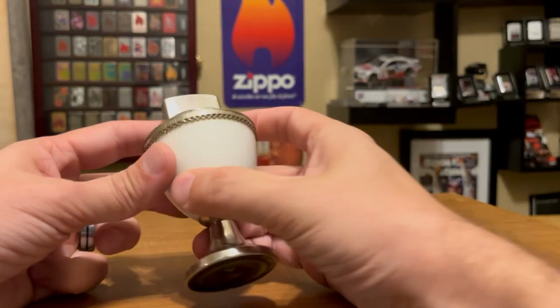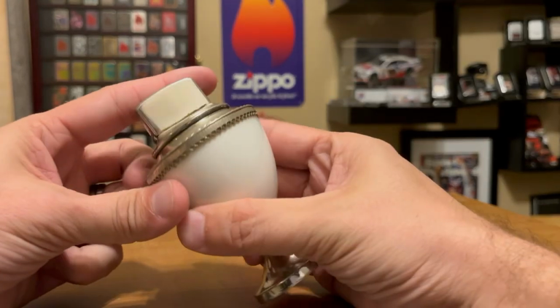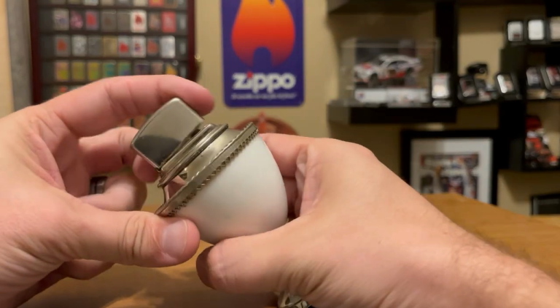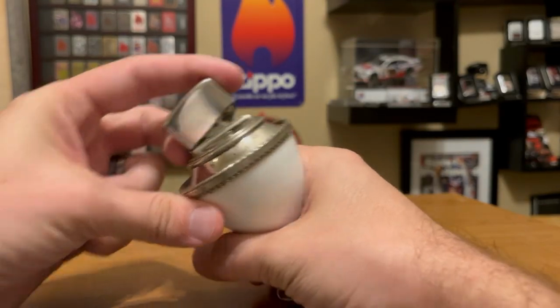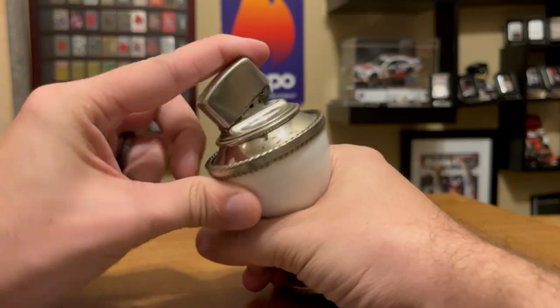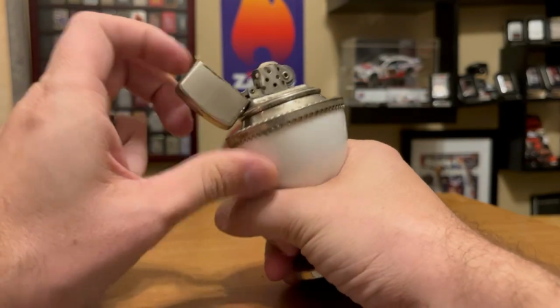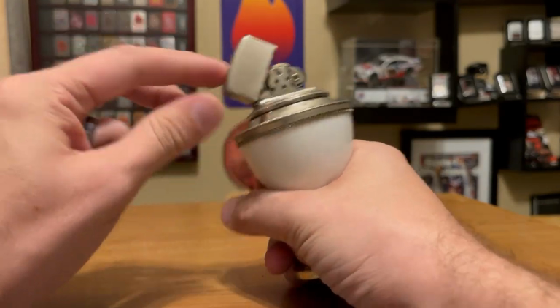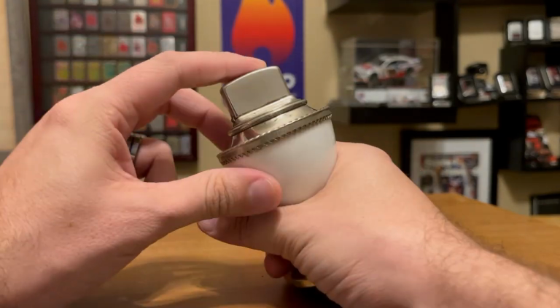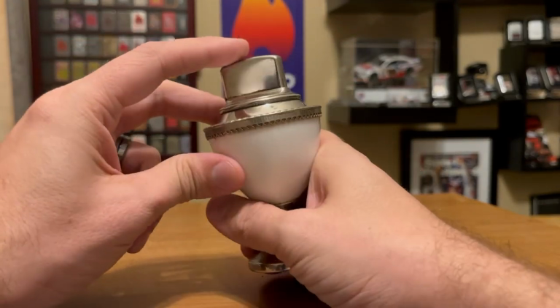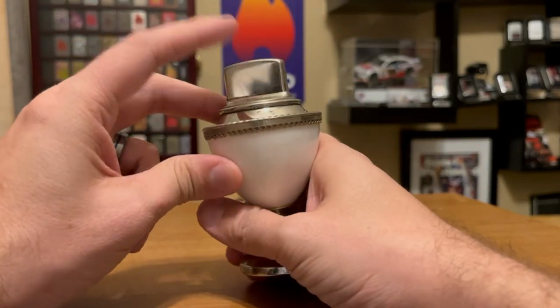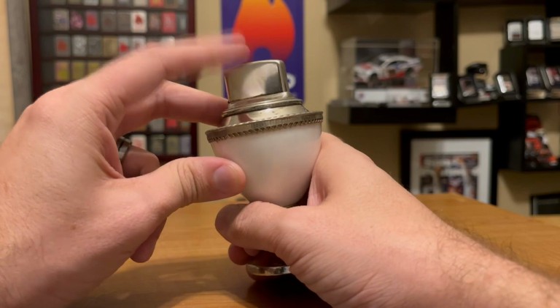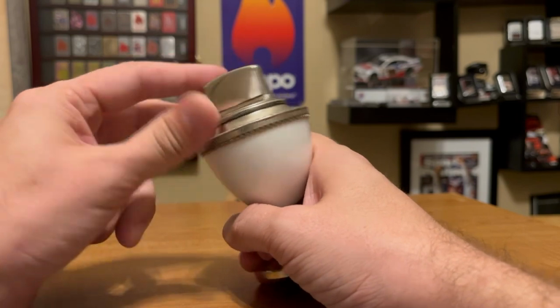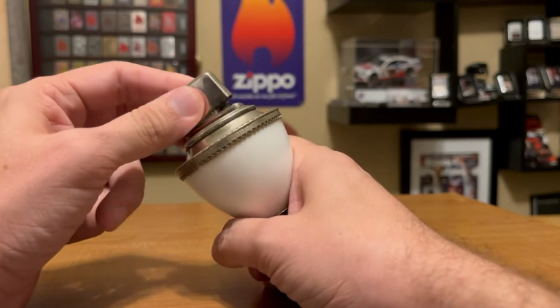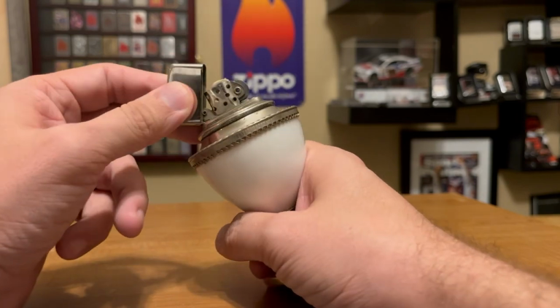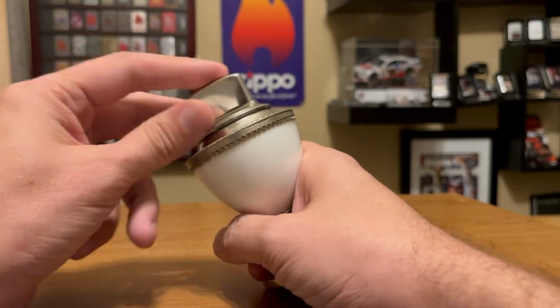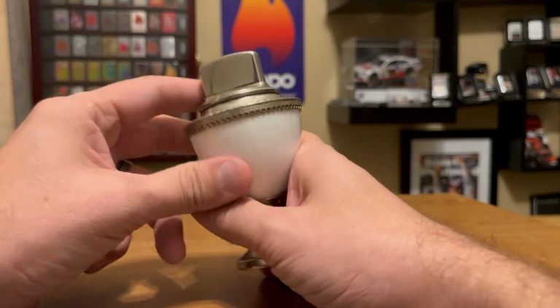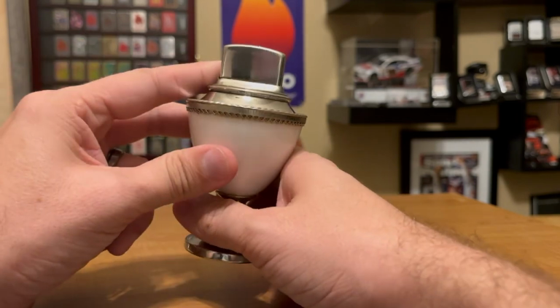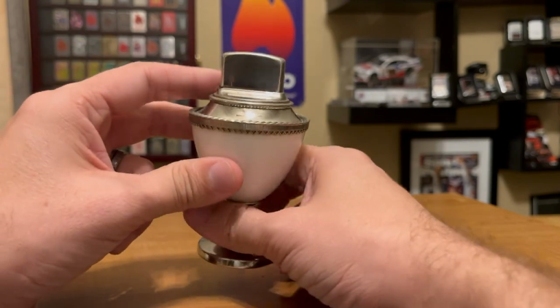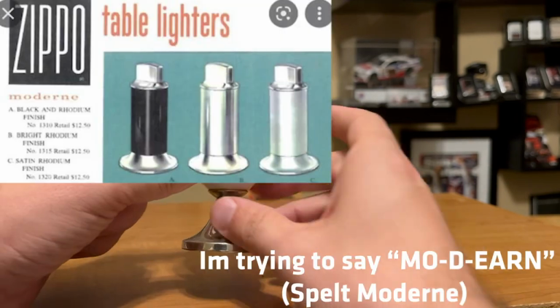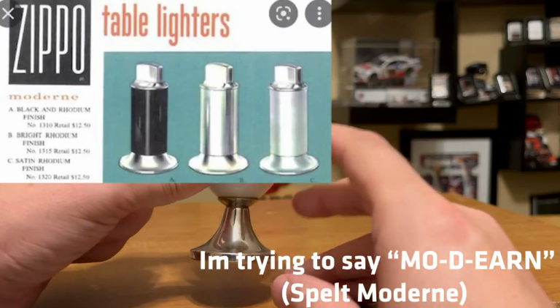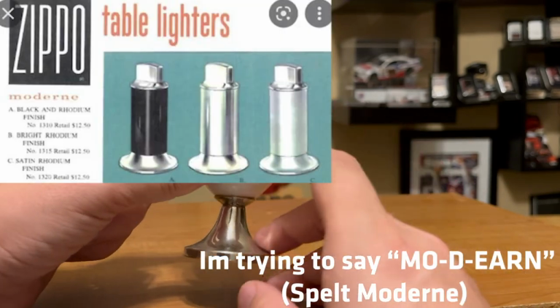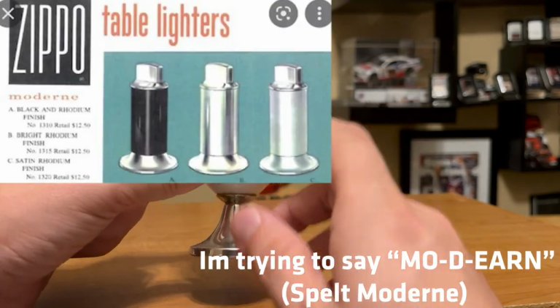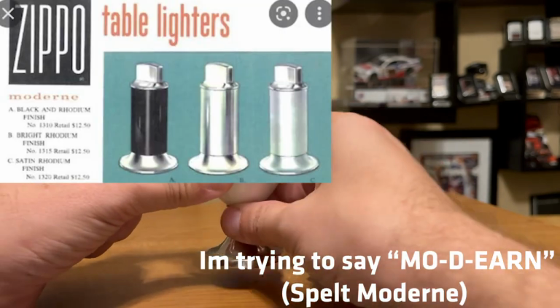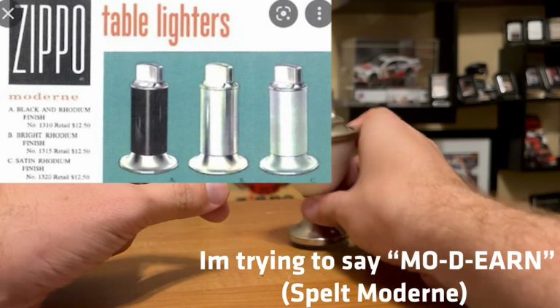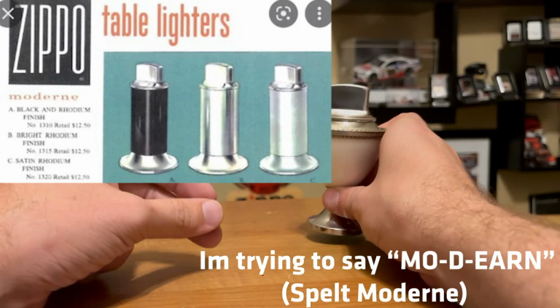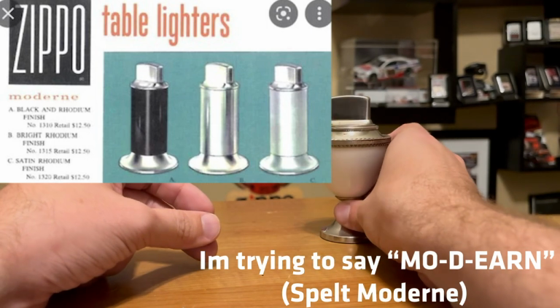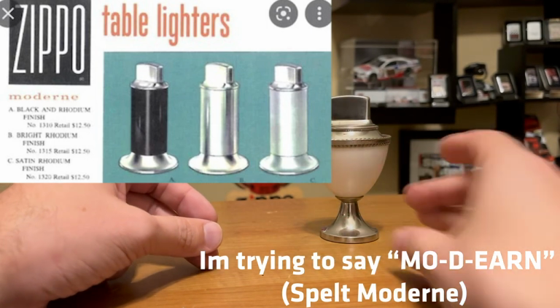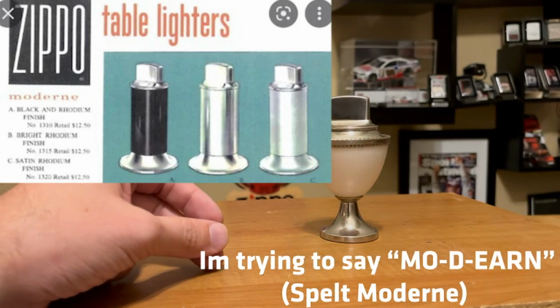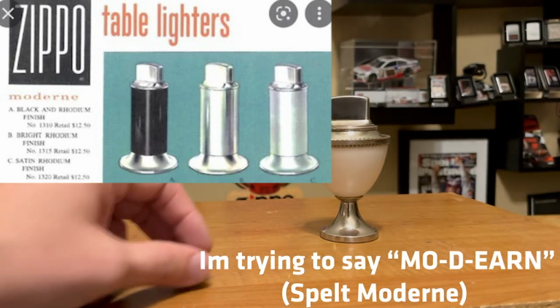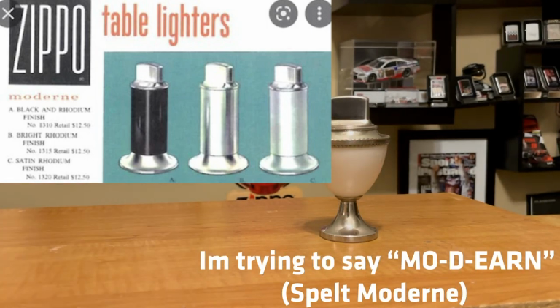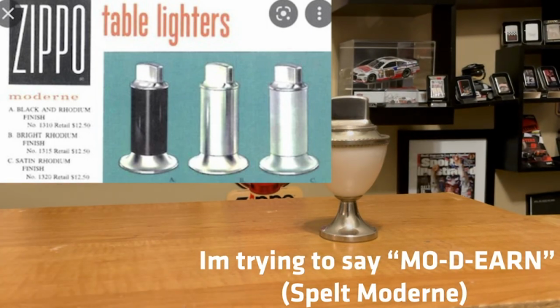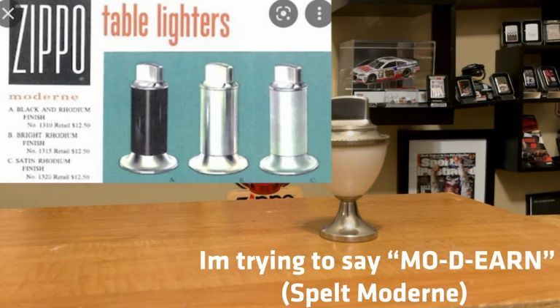The insert is really, really neat. Also, this is not a full size Zippo — this is a slim, so a slim top with that cylinder insert. Only the Corinthian and Modern table lighter used those inserts.